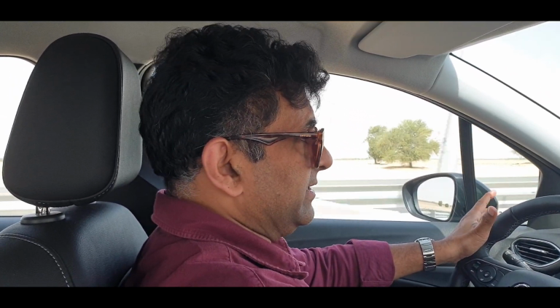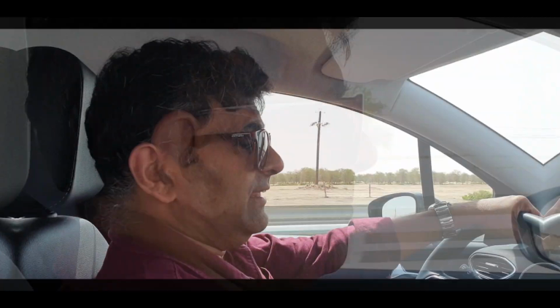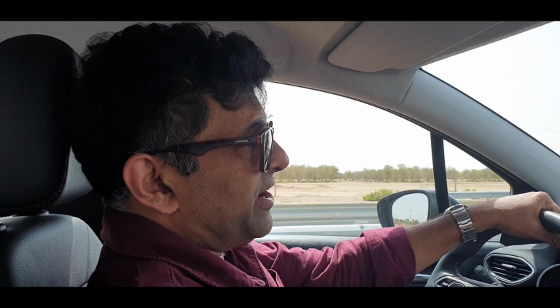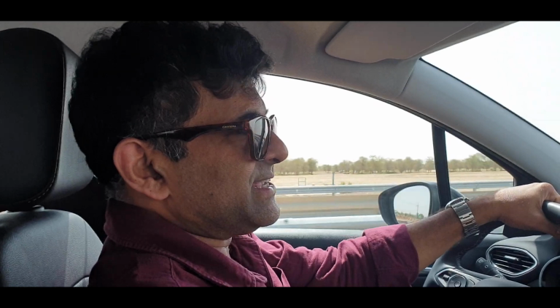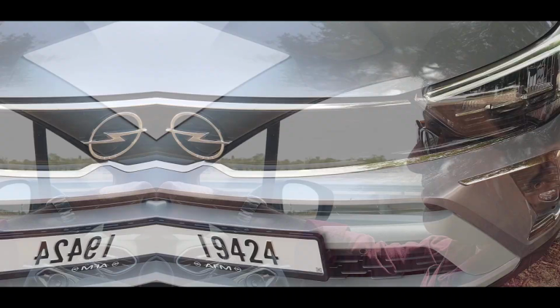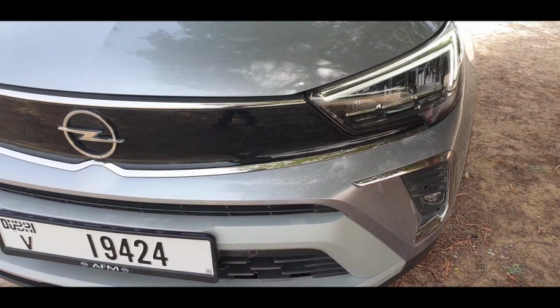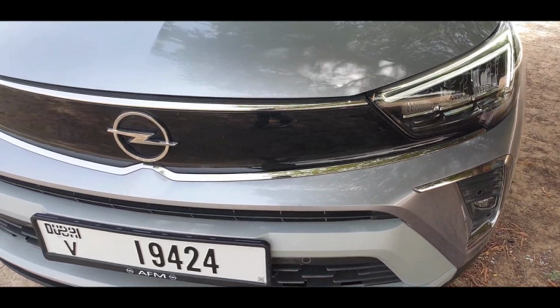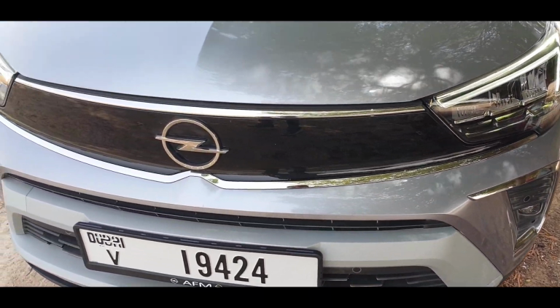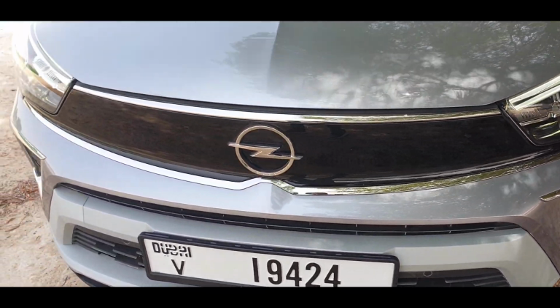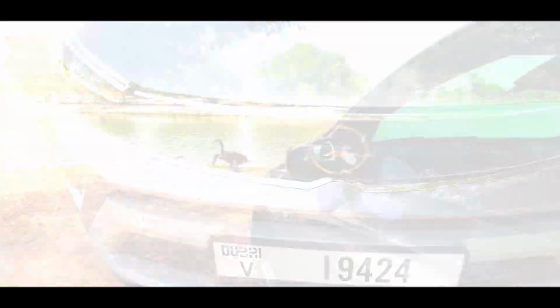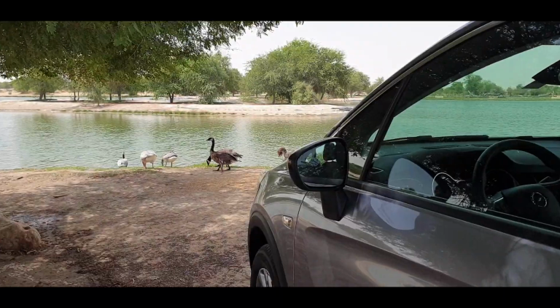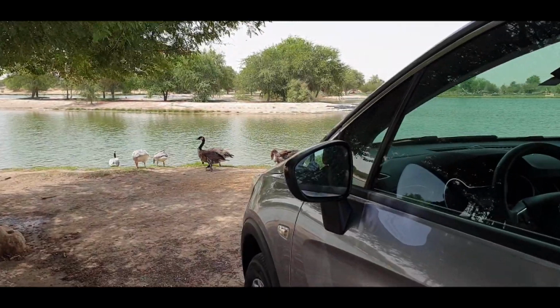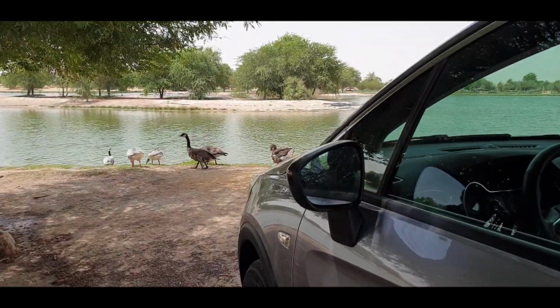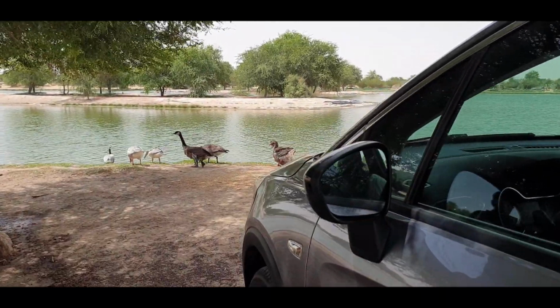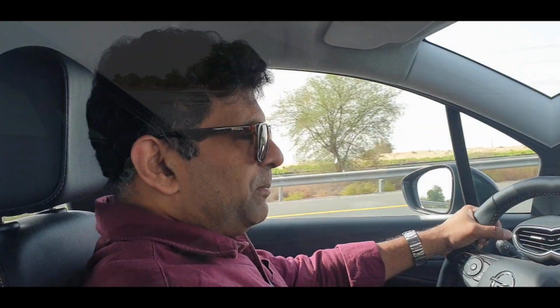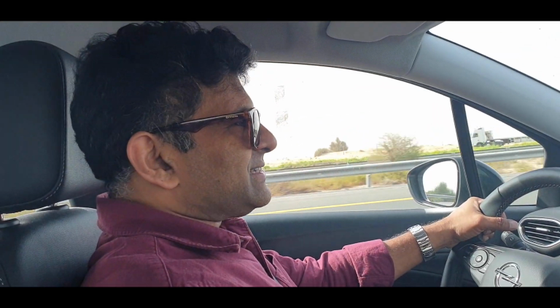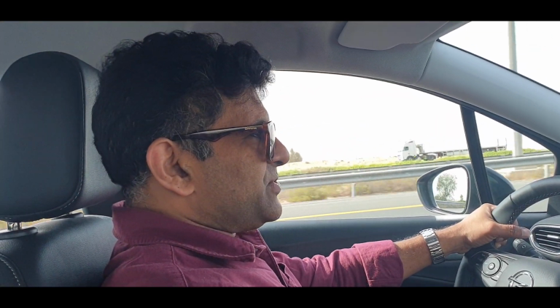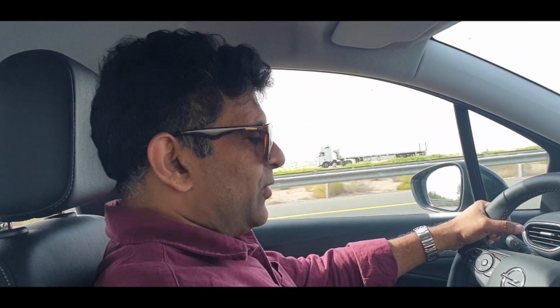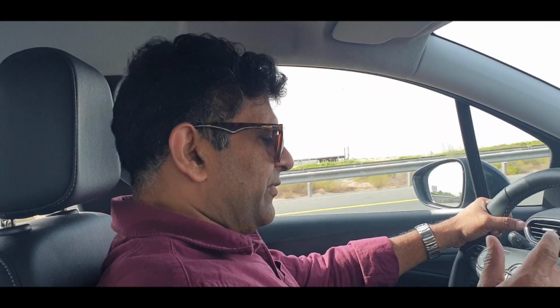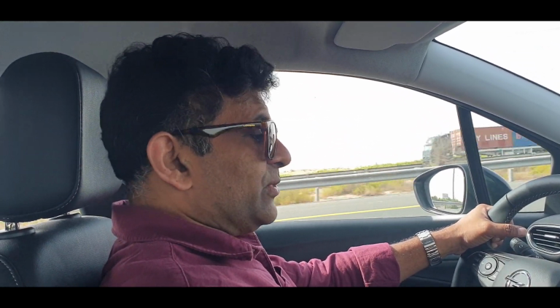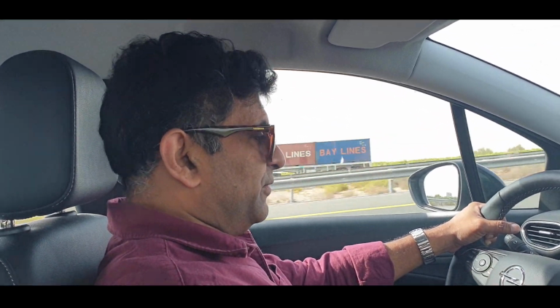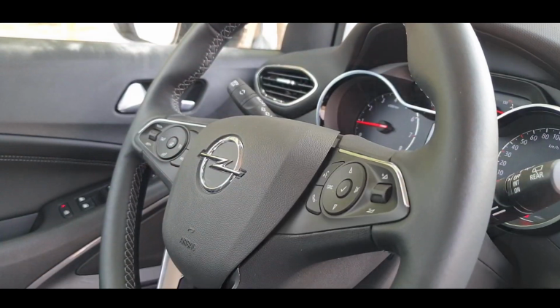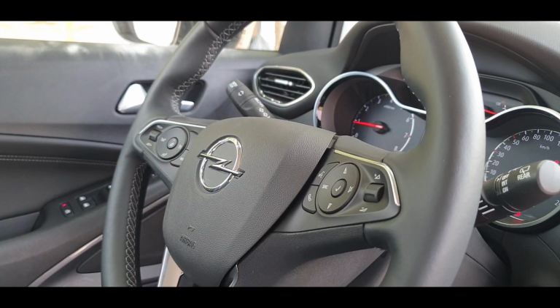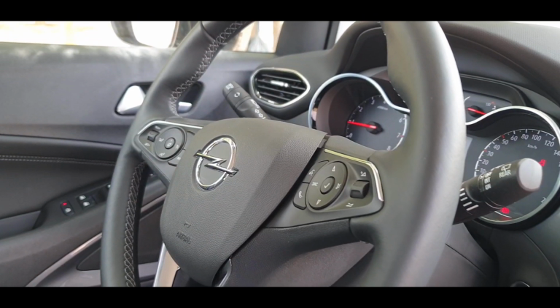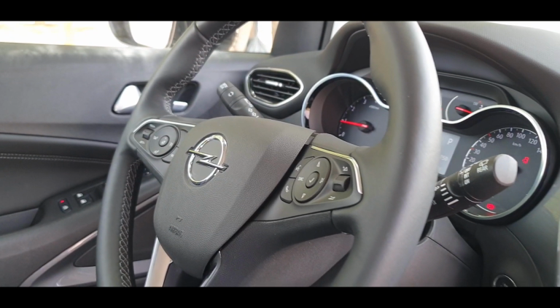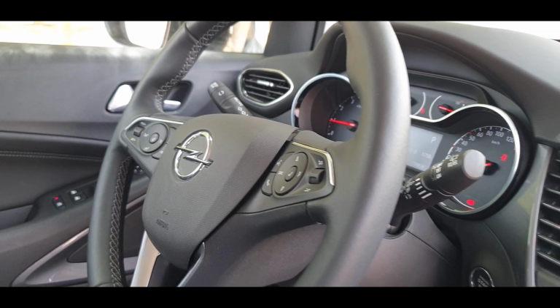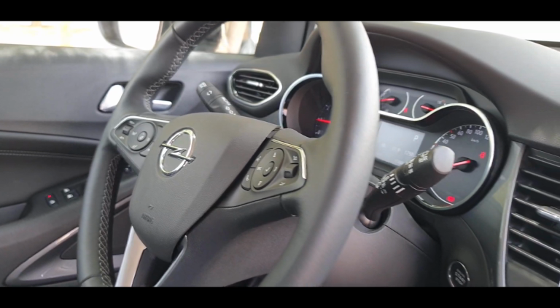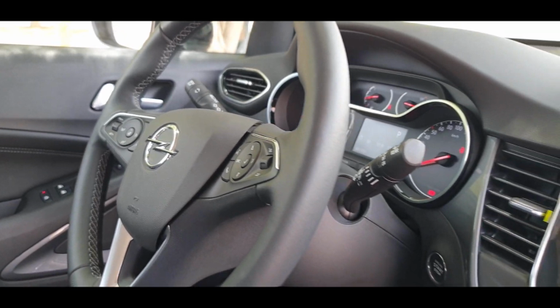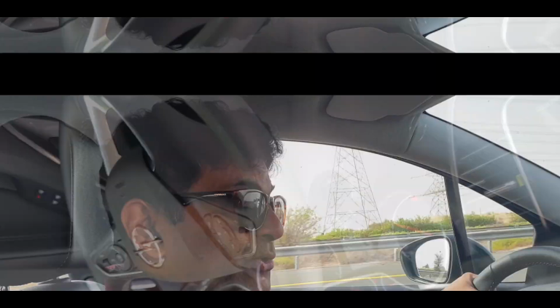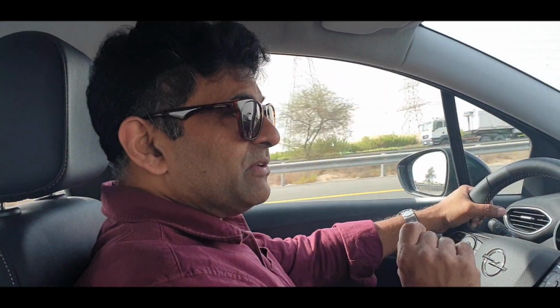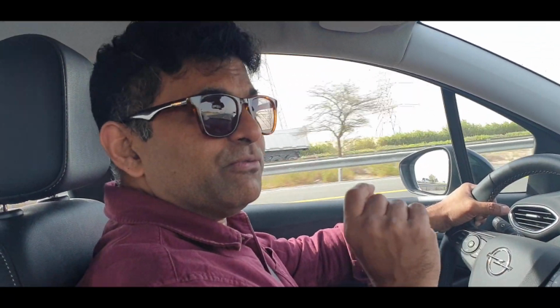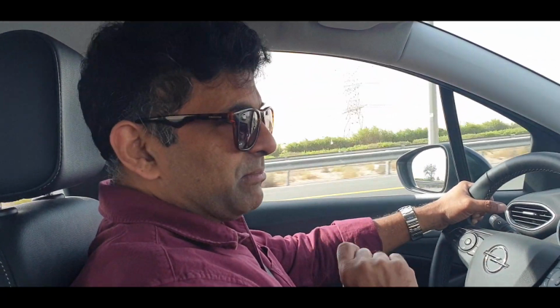In driver assistance features, you have LED headlamps and auto-dimming rear-view mirrors. The Opel Crossland gives you control over the radio, telephone, and cruise control on the steering wheel, and it also gives you voice command.